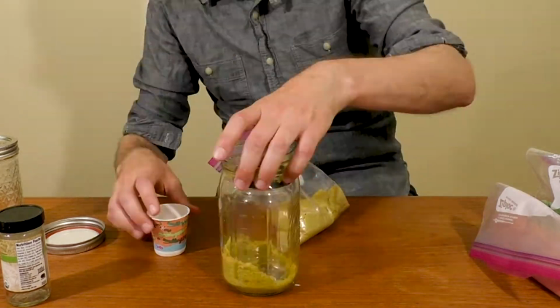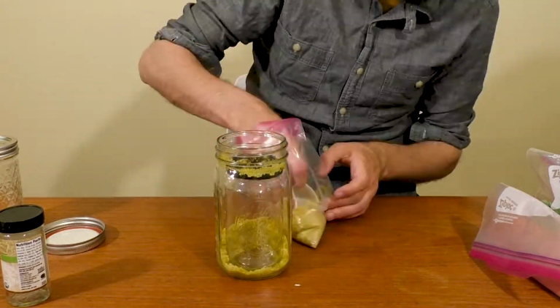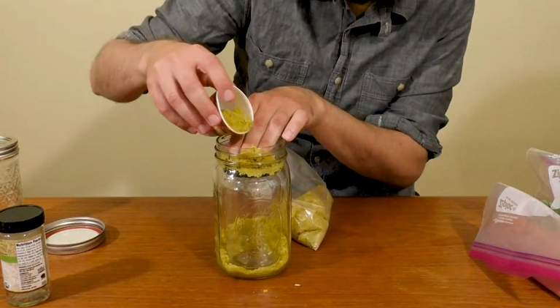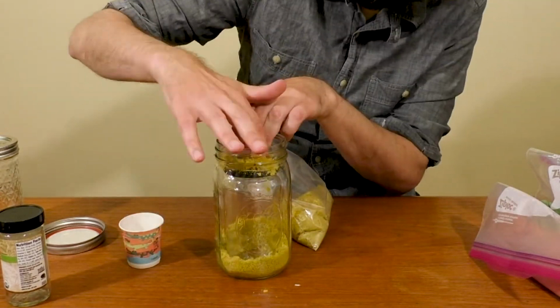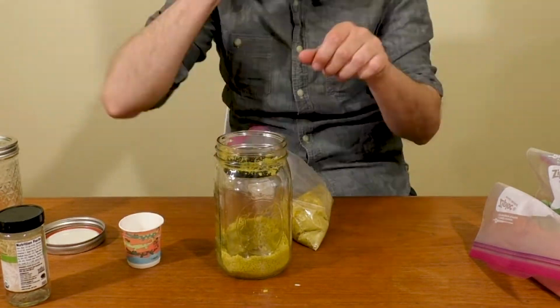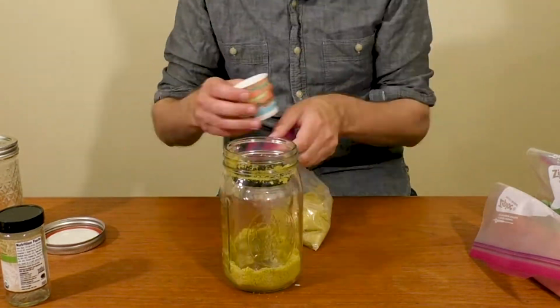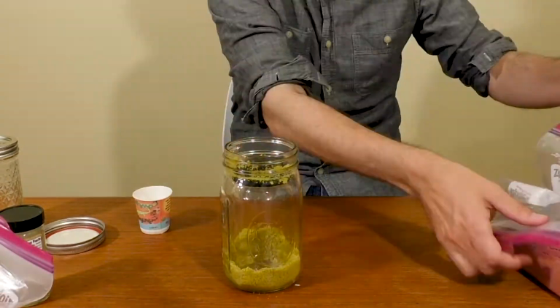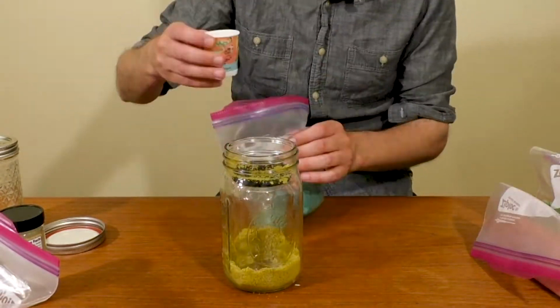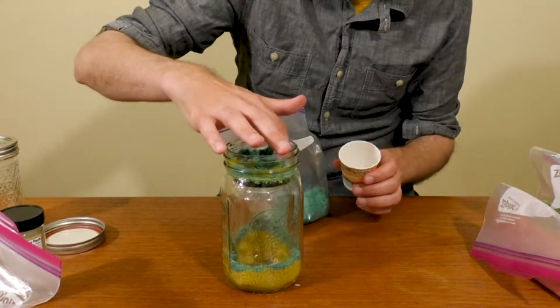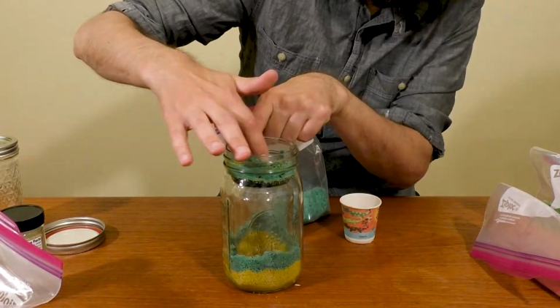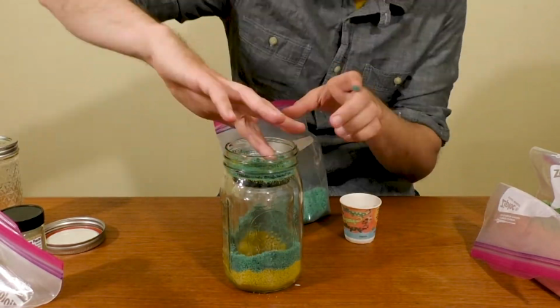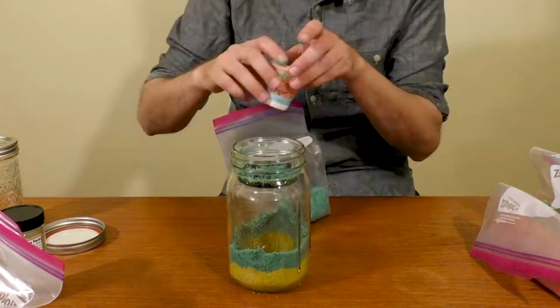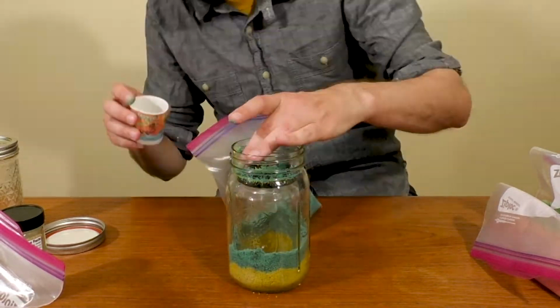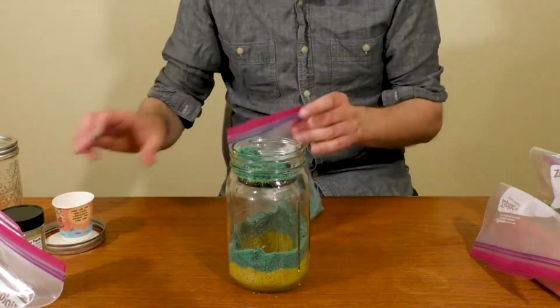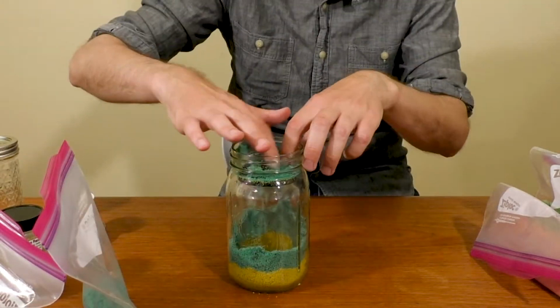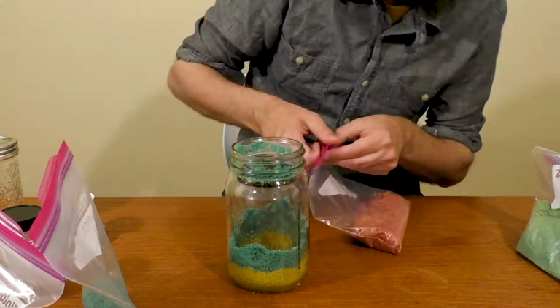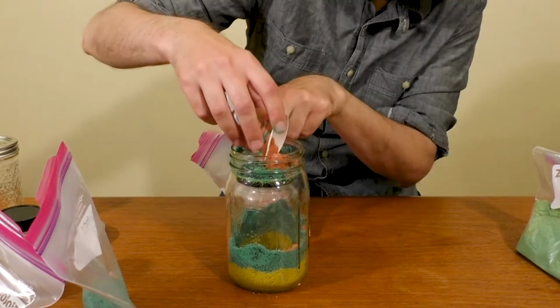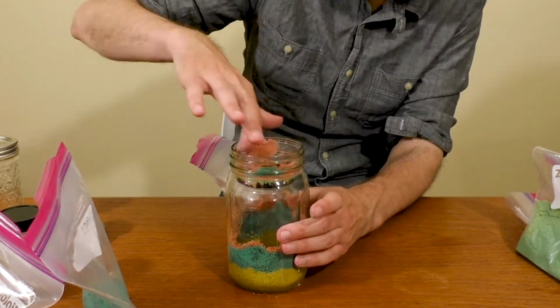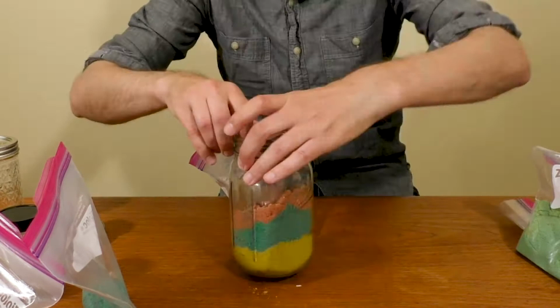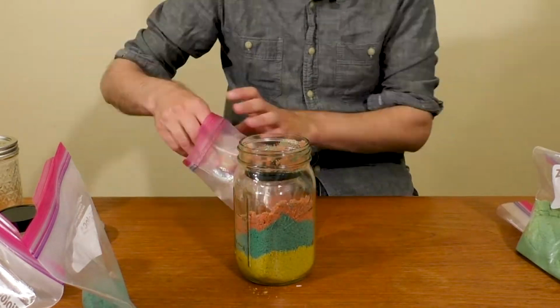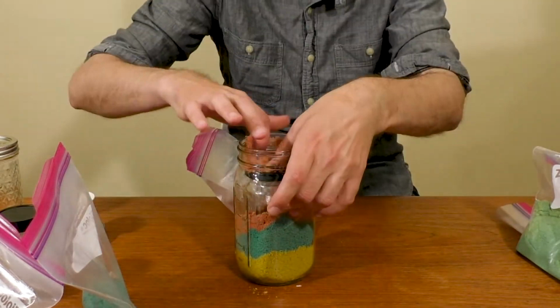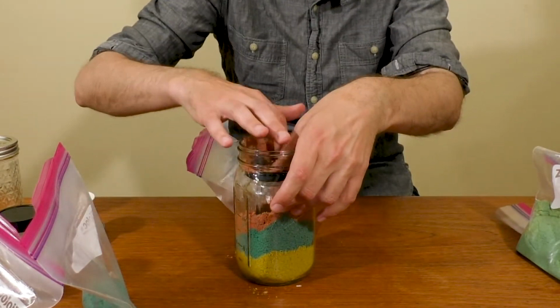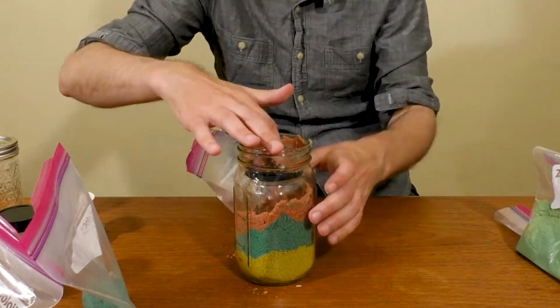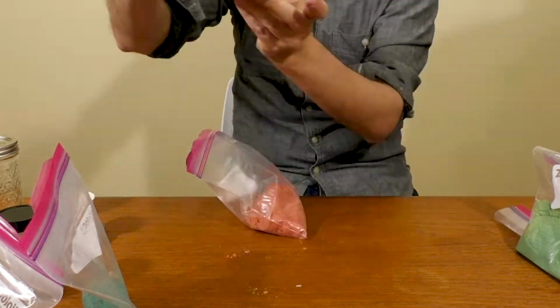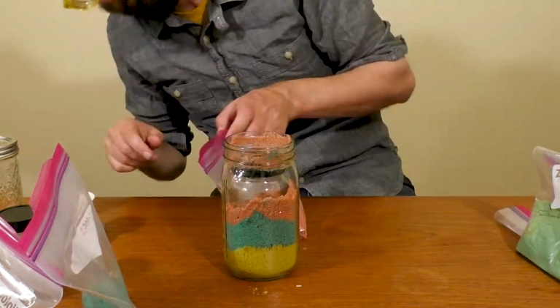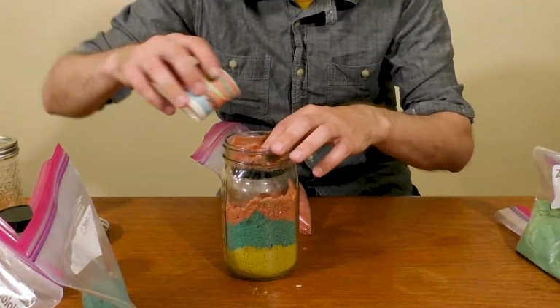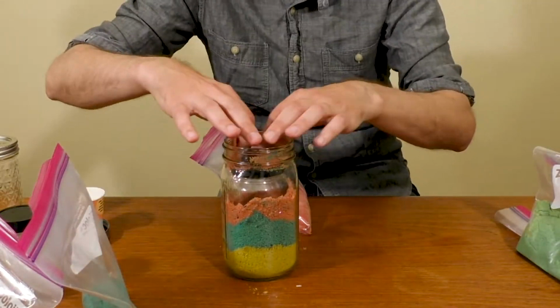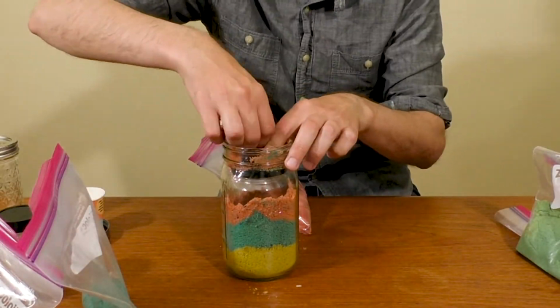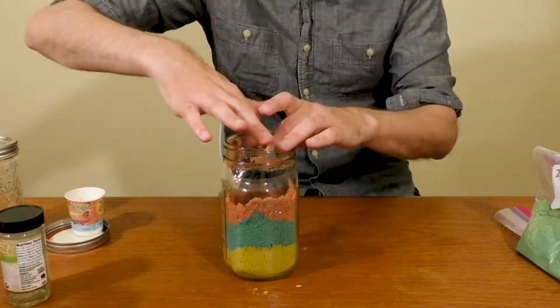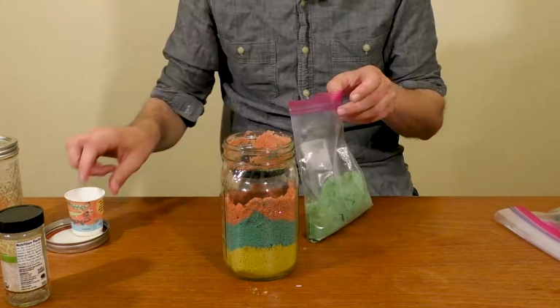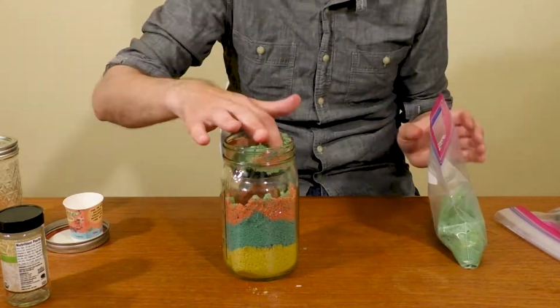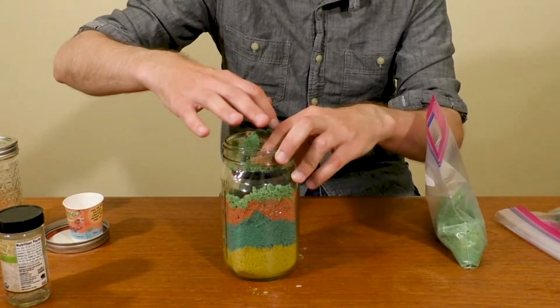Ants can be found in every single continent except for Antarctica. In fact, ants can be farmers — some species of ants cultivate aphids inside of their colonies for eating.